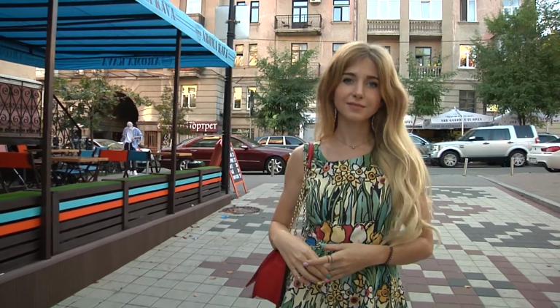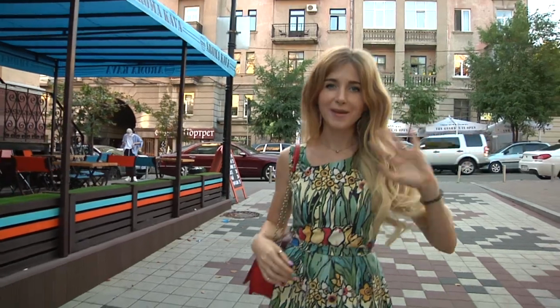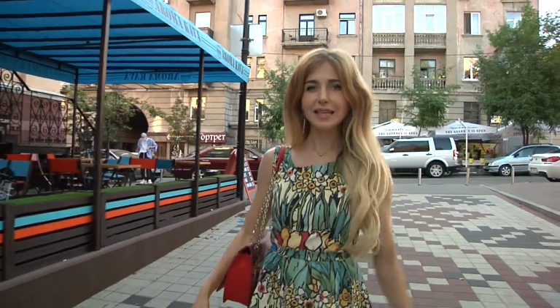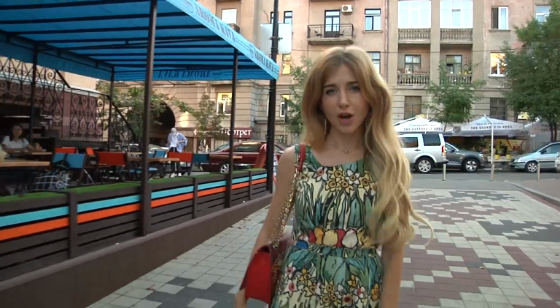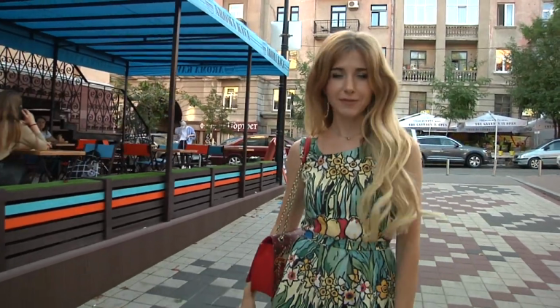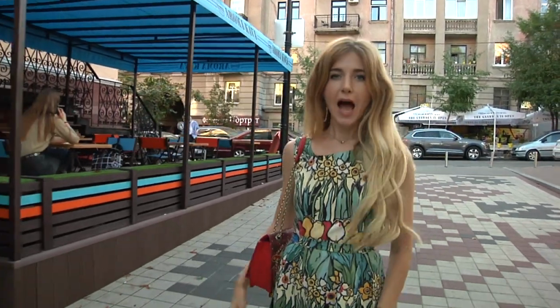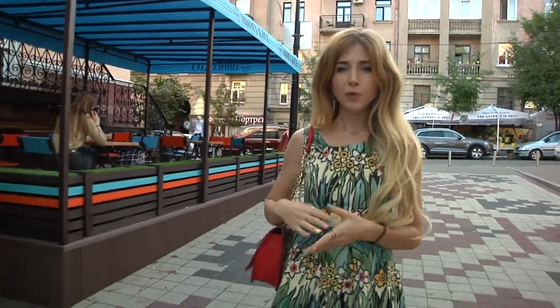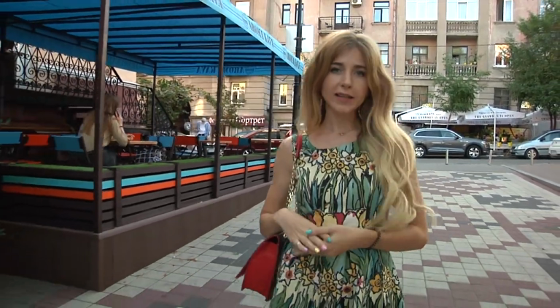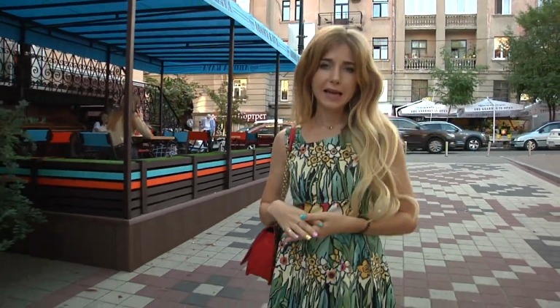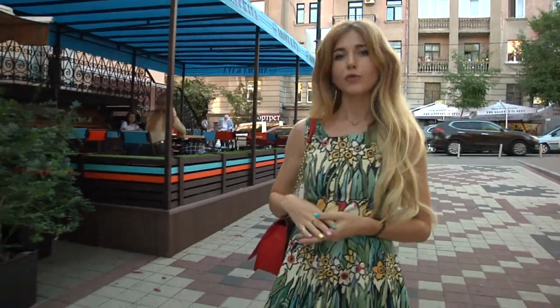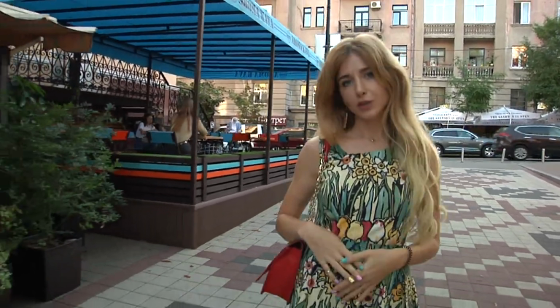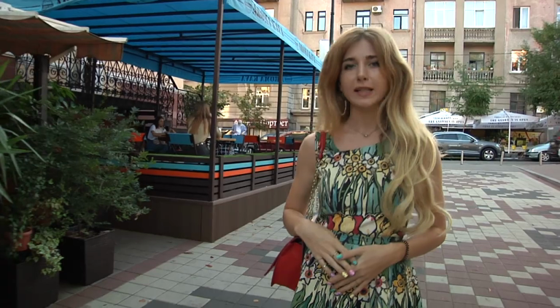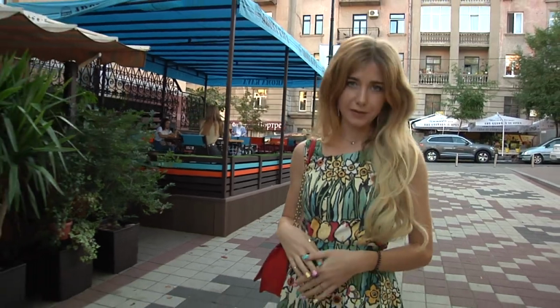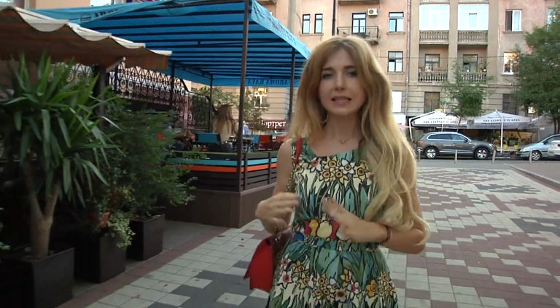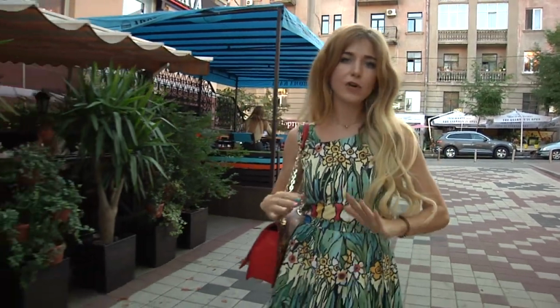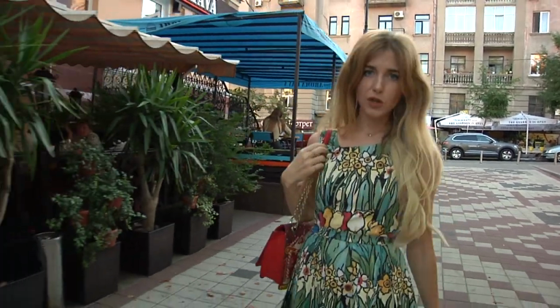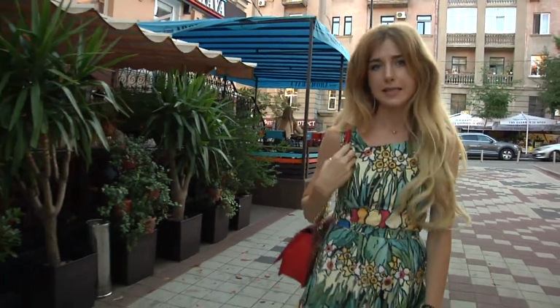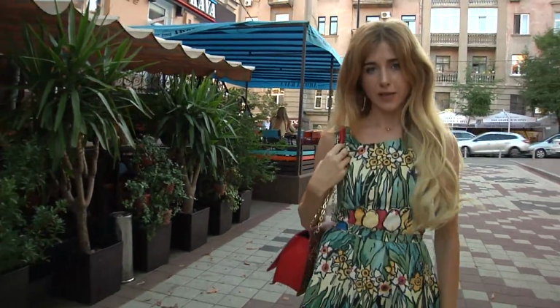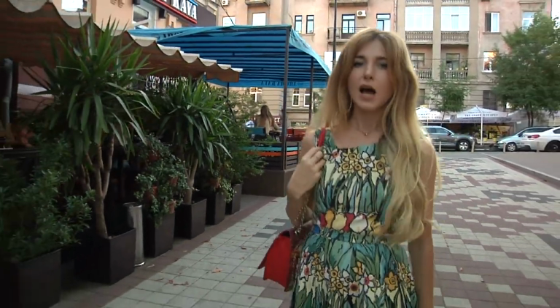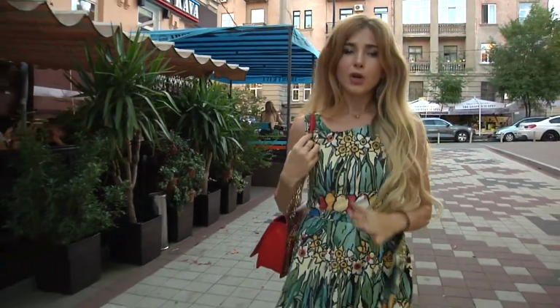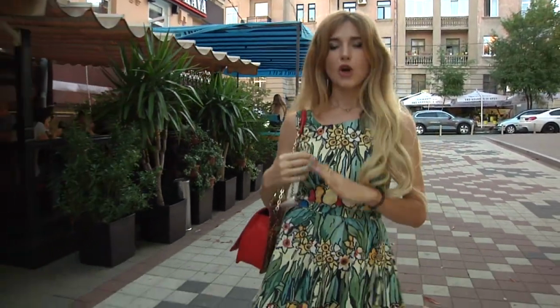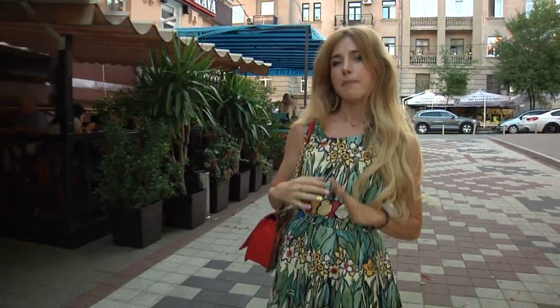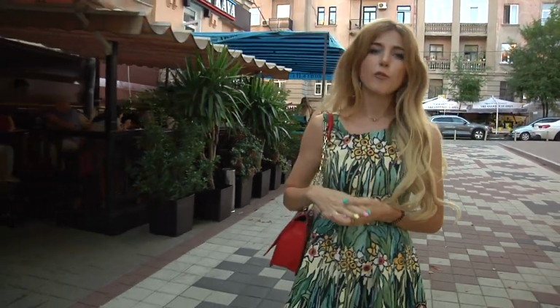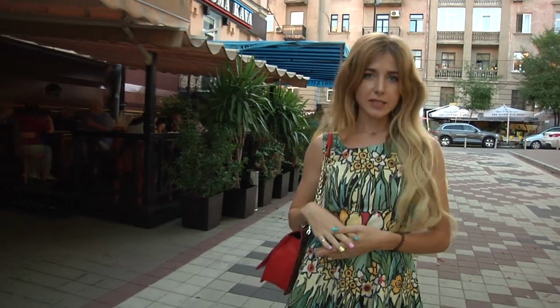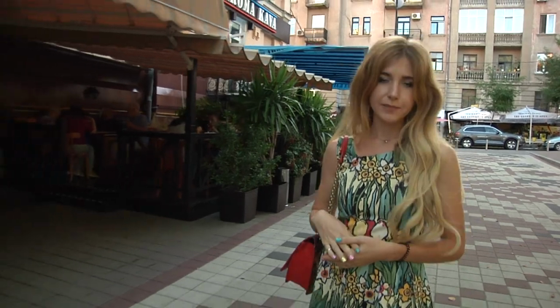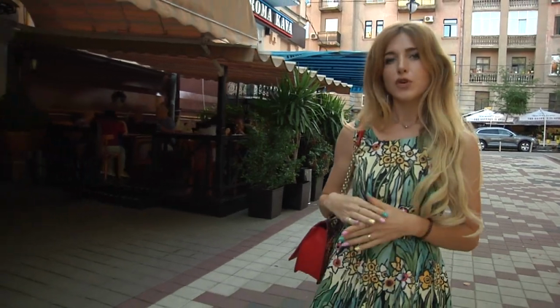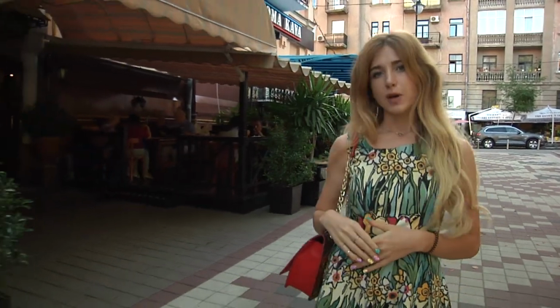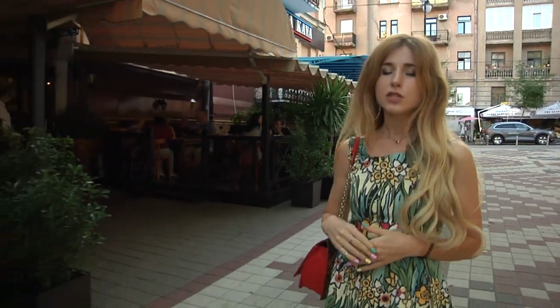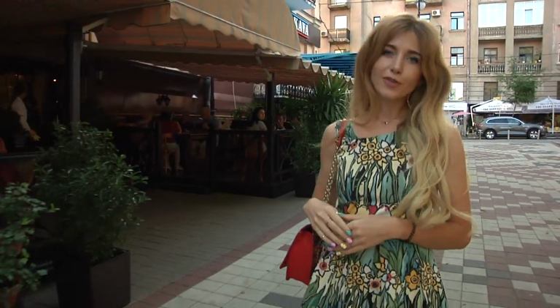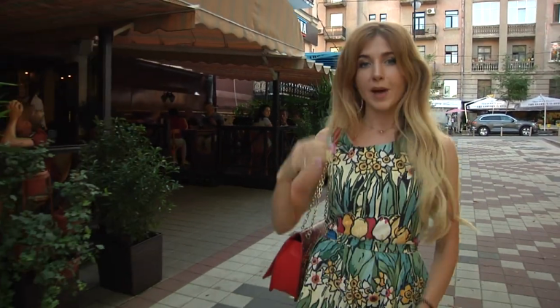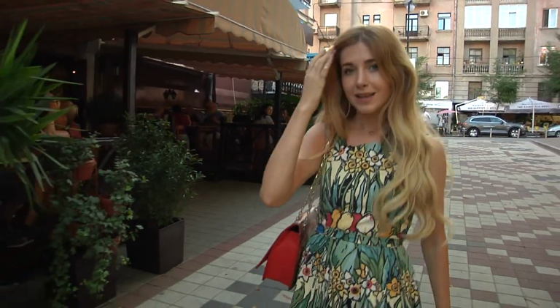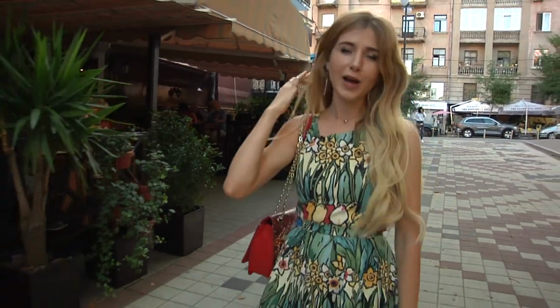Hi! It's The Blonde Kyiv. I'm now preparing a playlist called Walking Tour in Kyiv. This is my first video in this series. I'm going to show you the best of my beautiful city. What you see in my videos you would not find from any other tour guide.